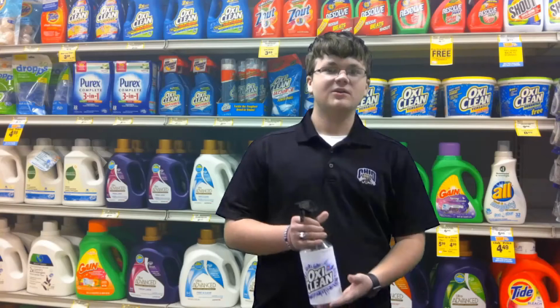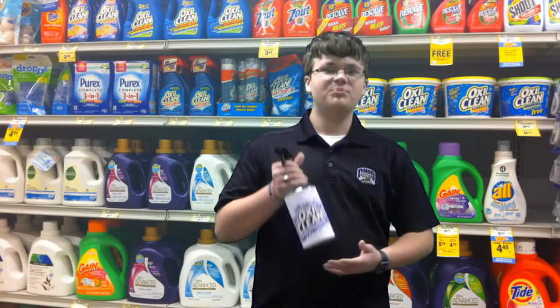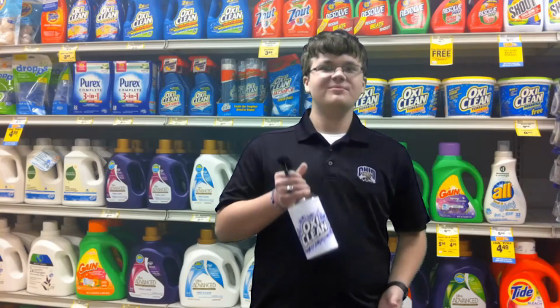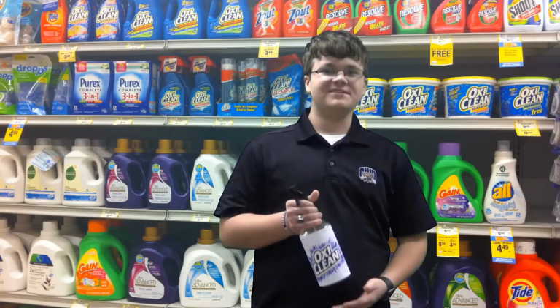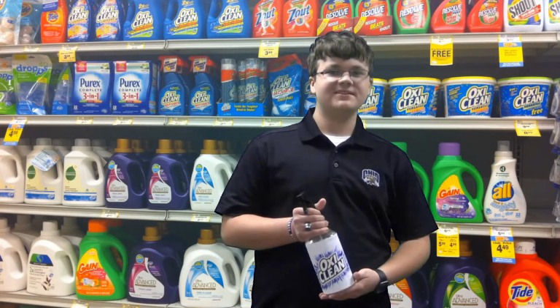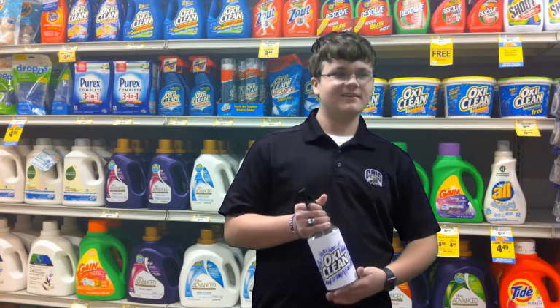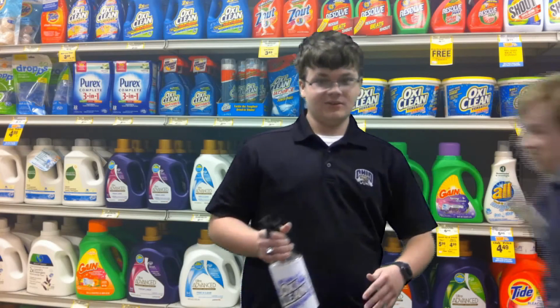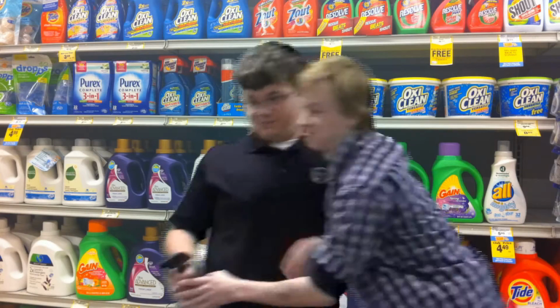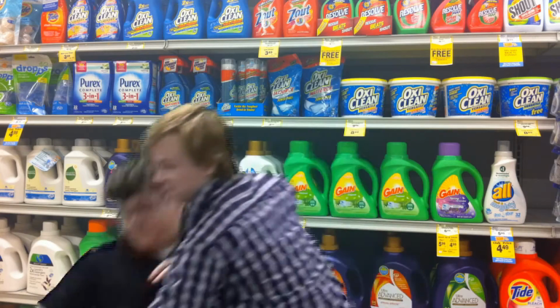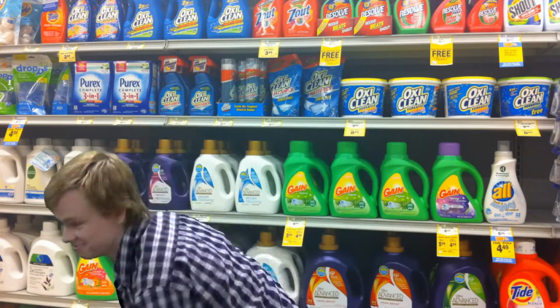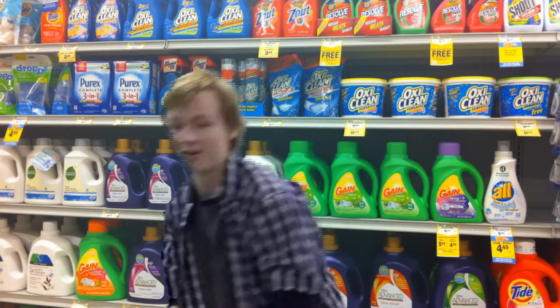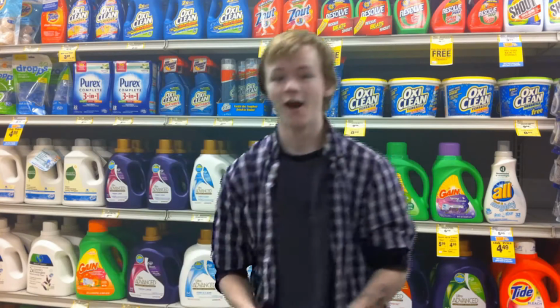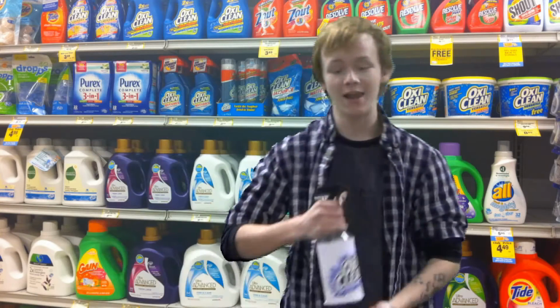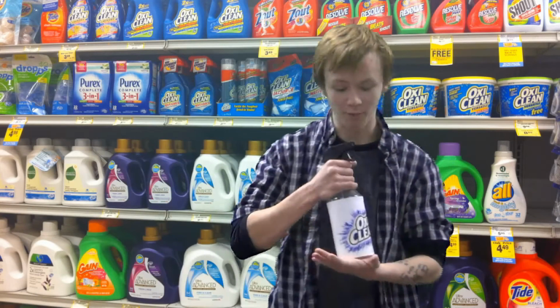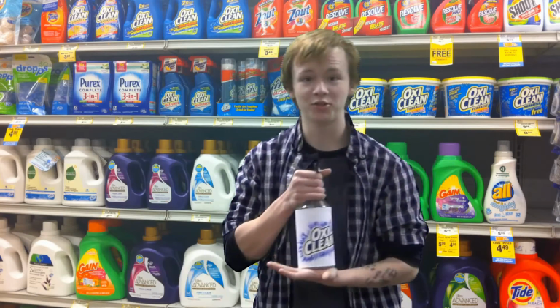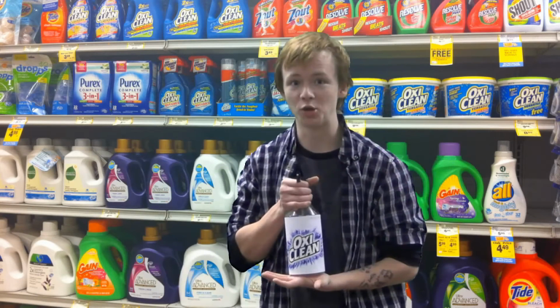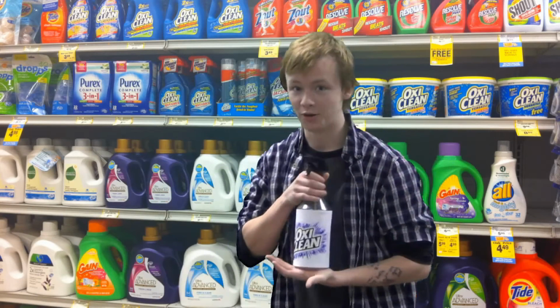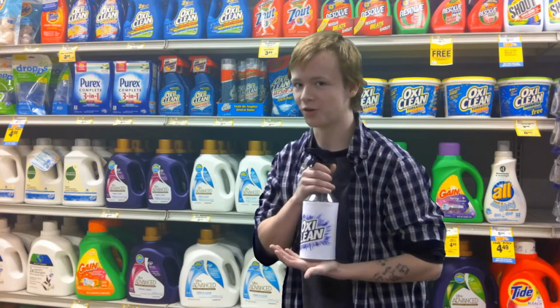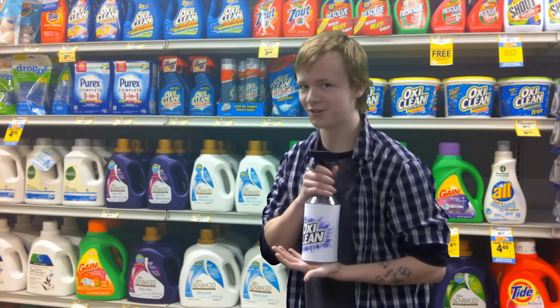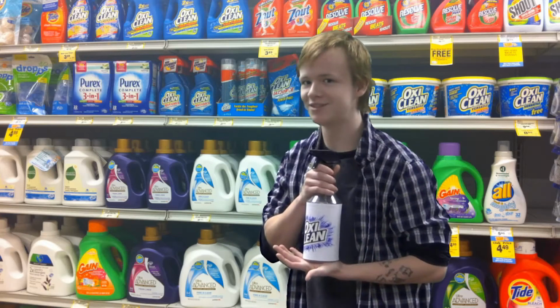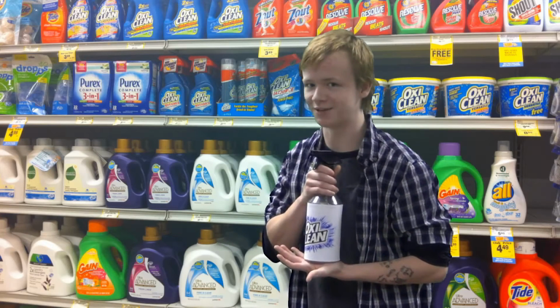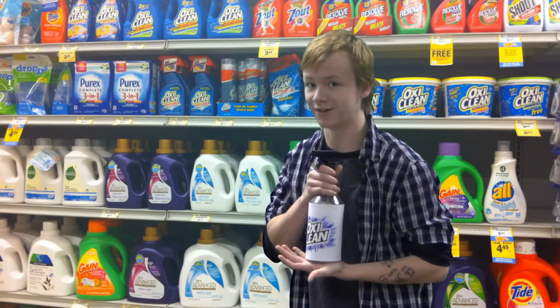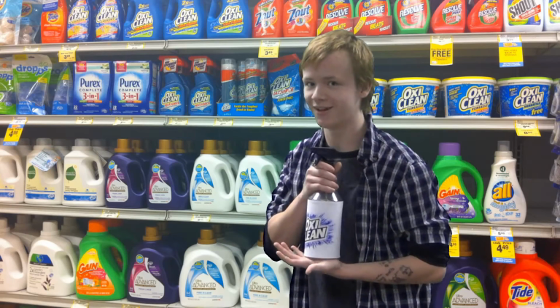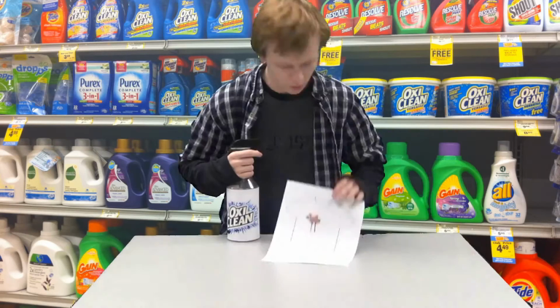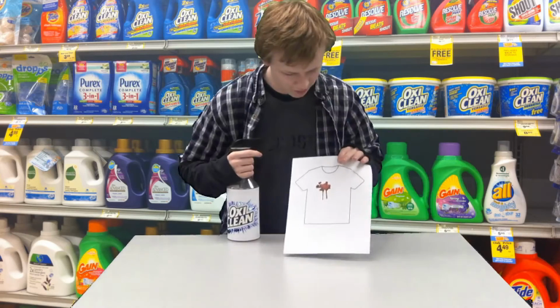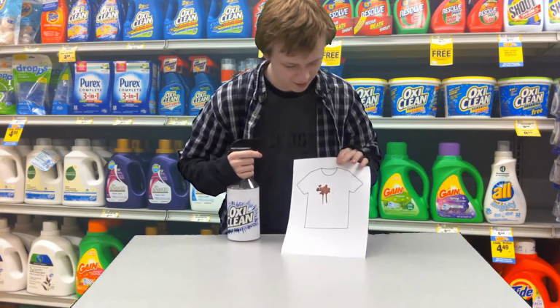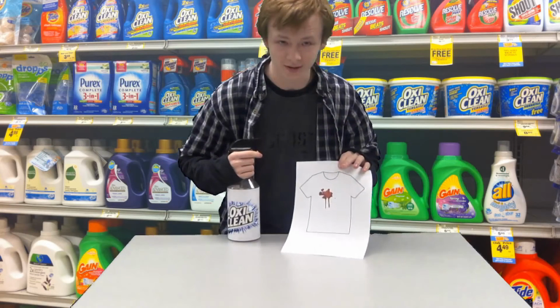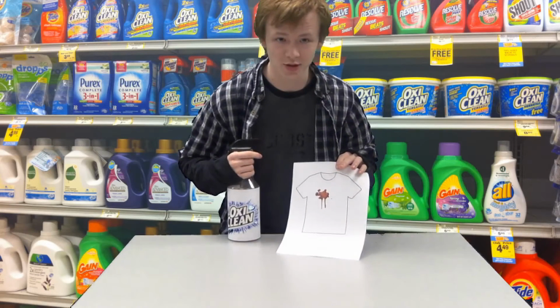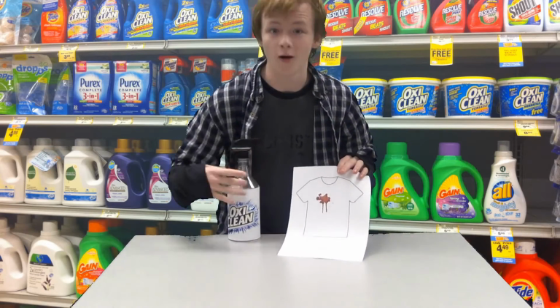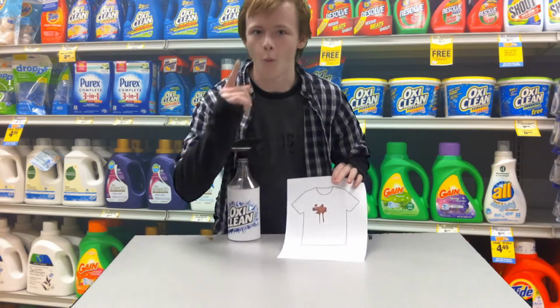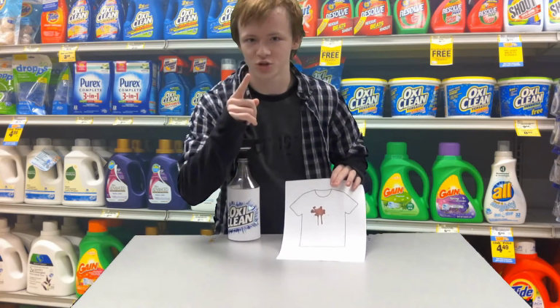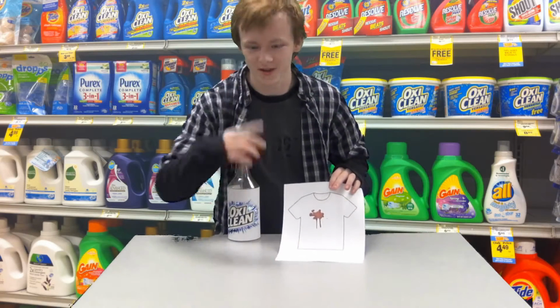Billy Mays here. Hello, I'm Anthony Sullivan with OxiClean Stainfighter. Look at this dirty t-shirt. Watch this.